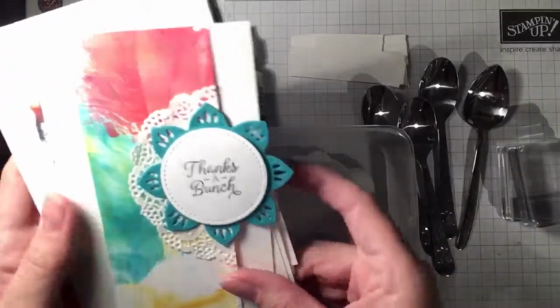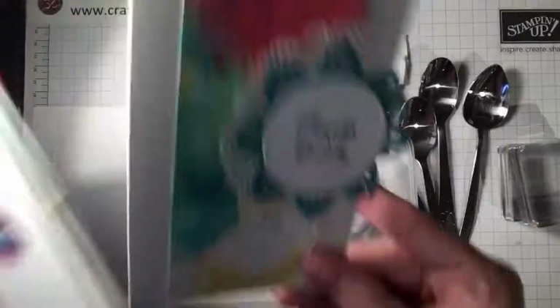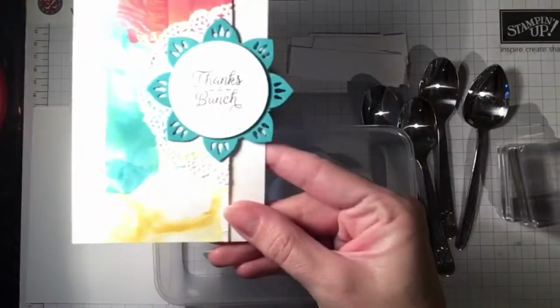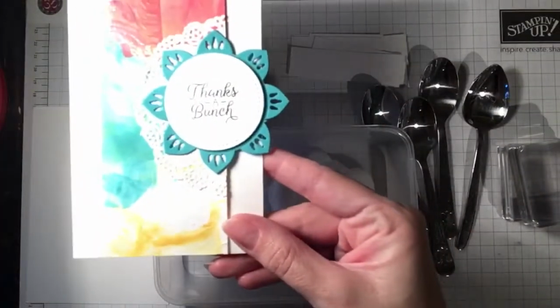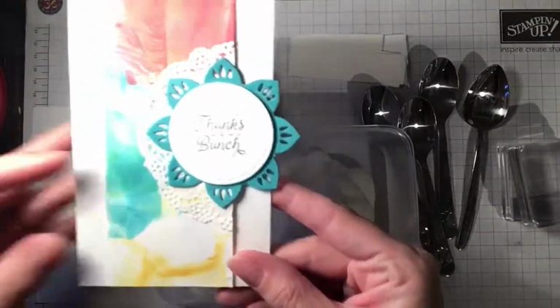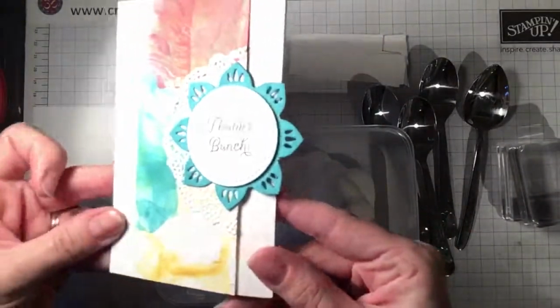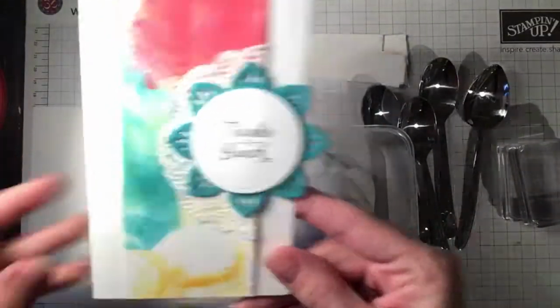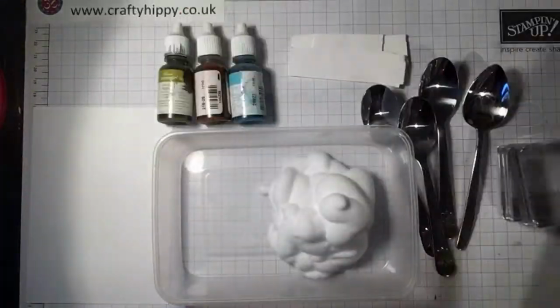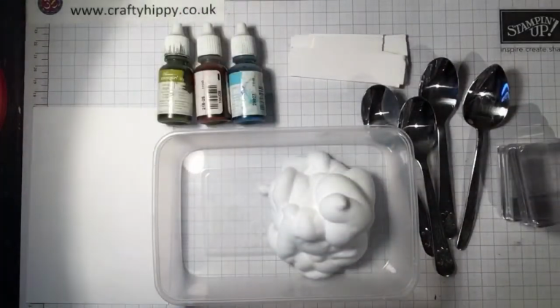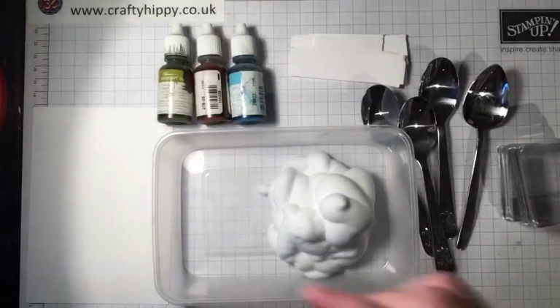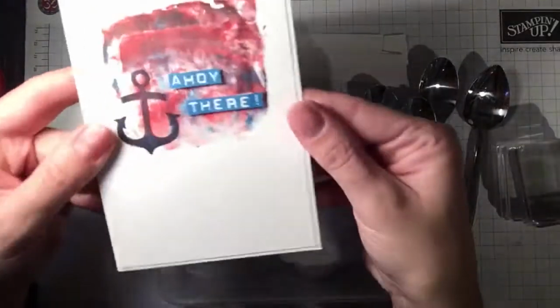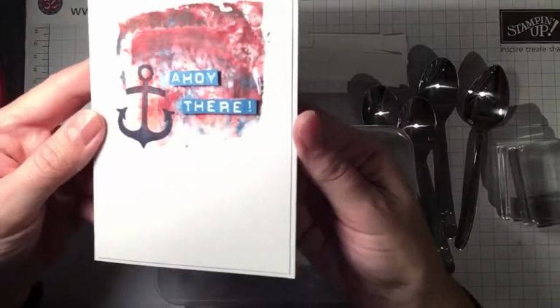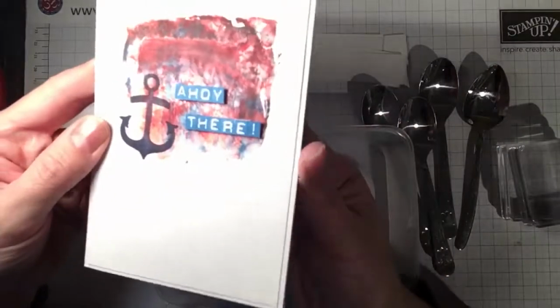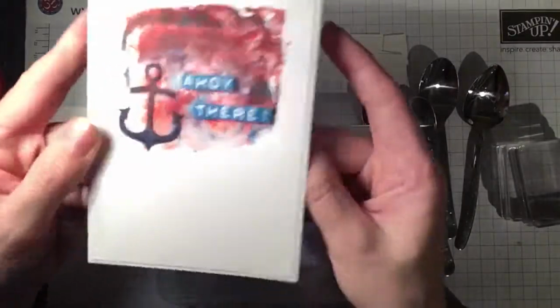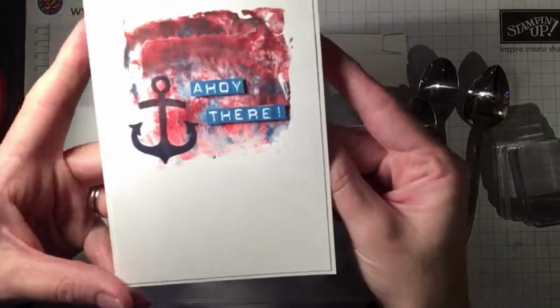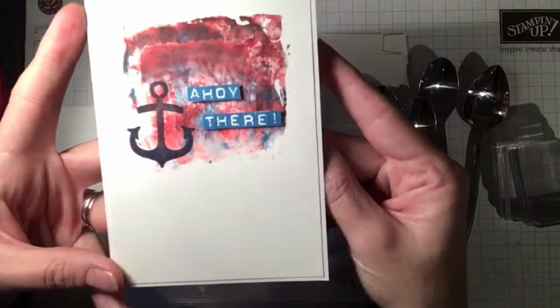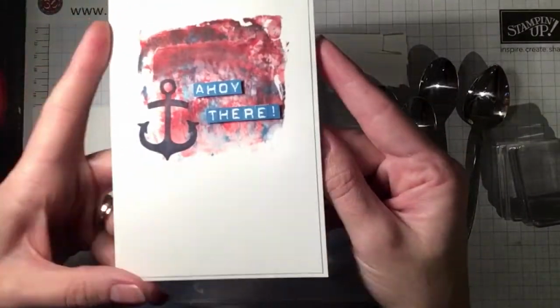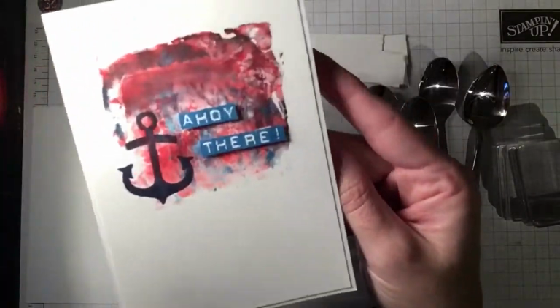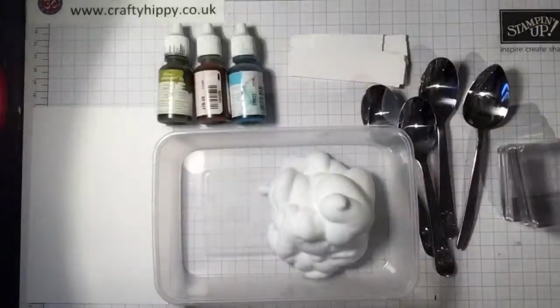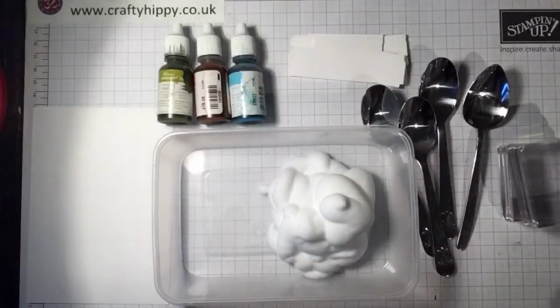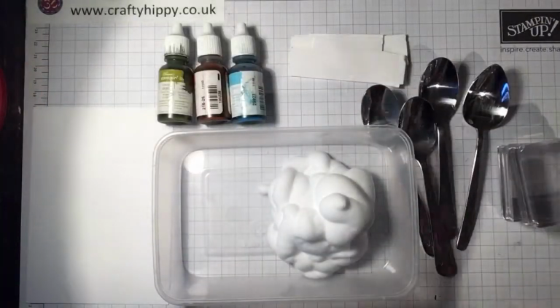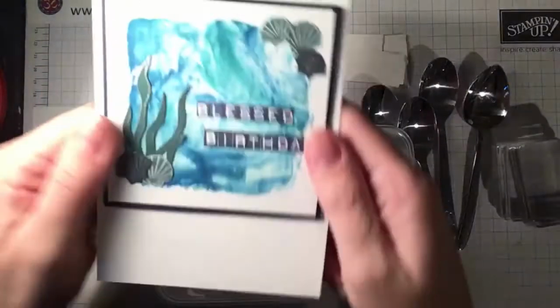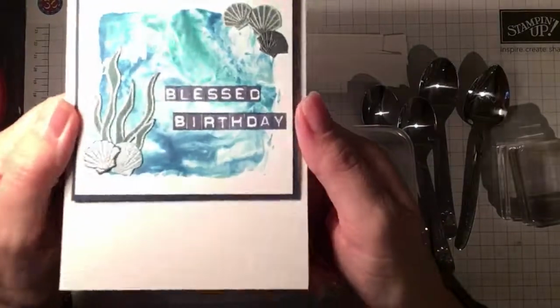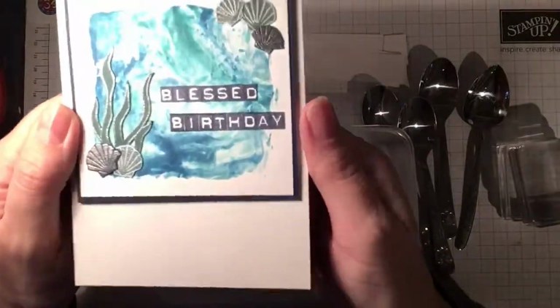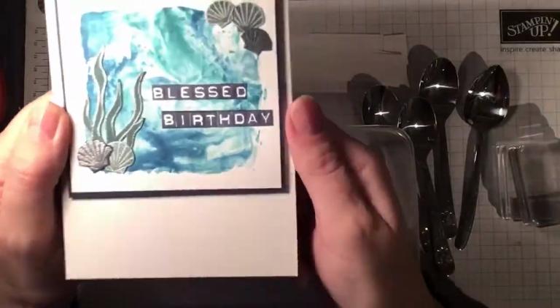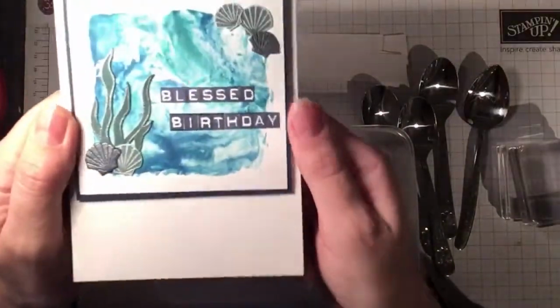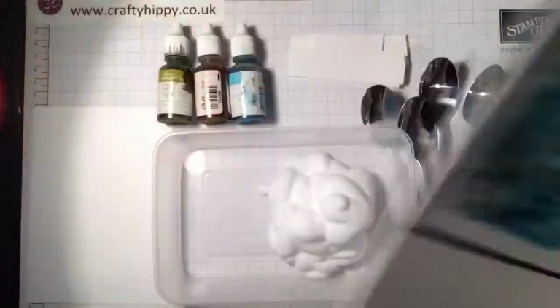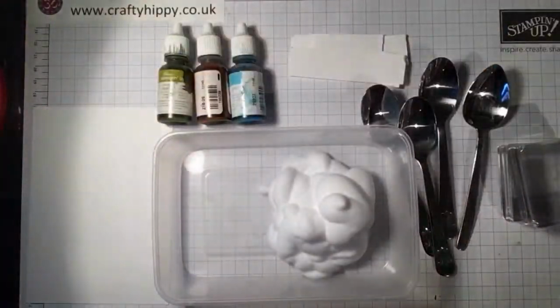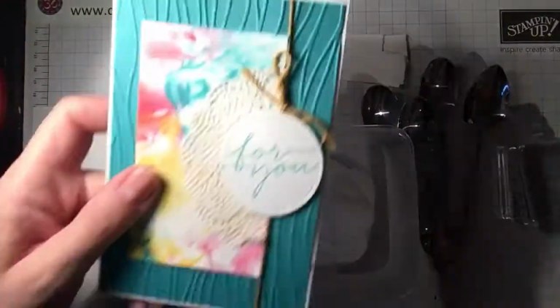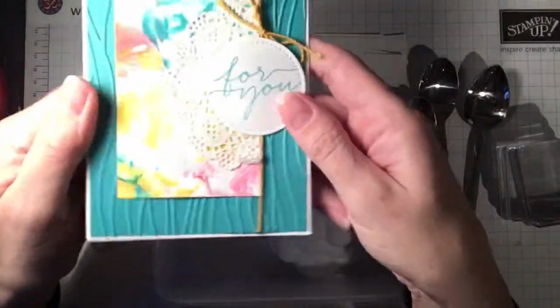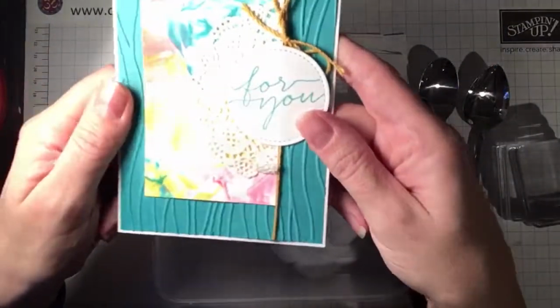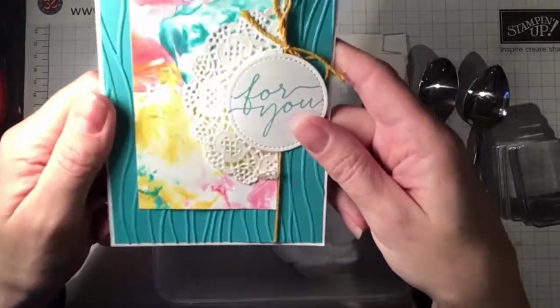I've got a few cards I made recently — this one I put up on my blog only a day or two ago. This one will be going up soon, and there's just another one there.